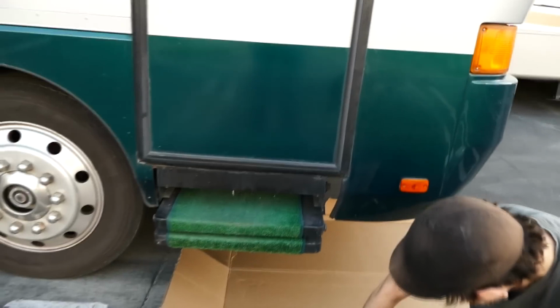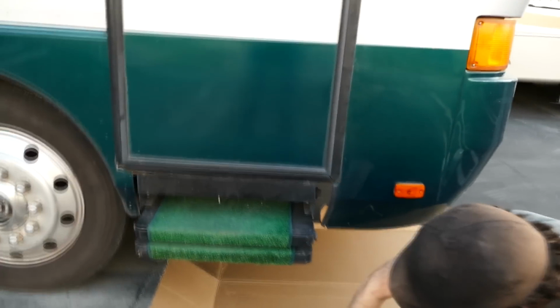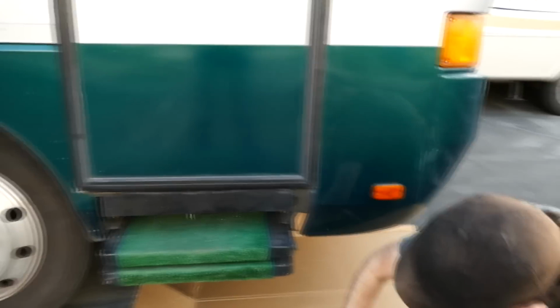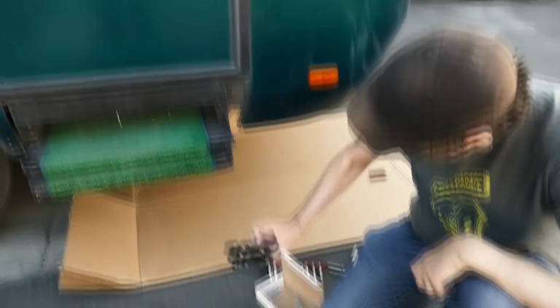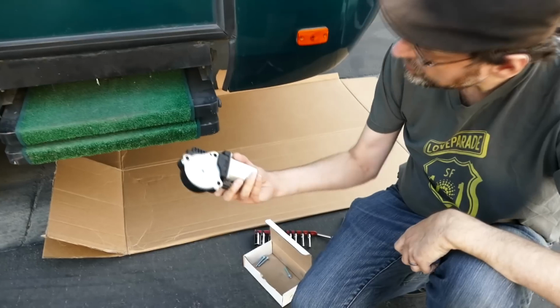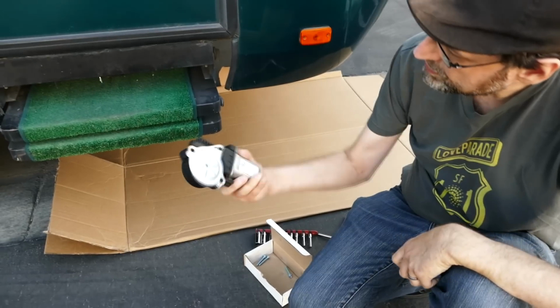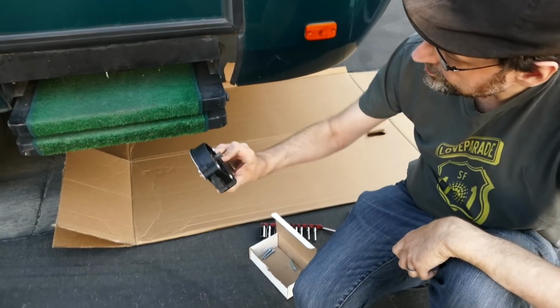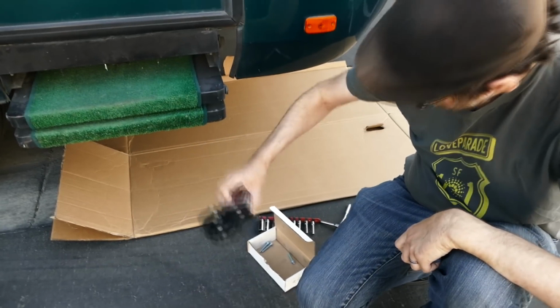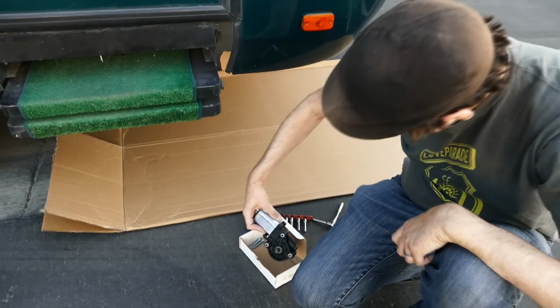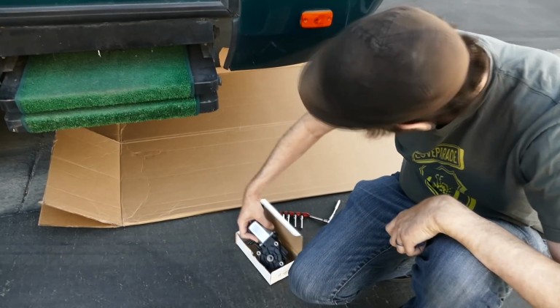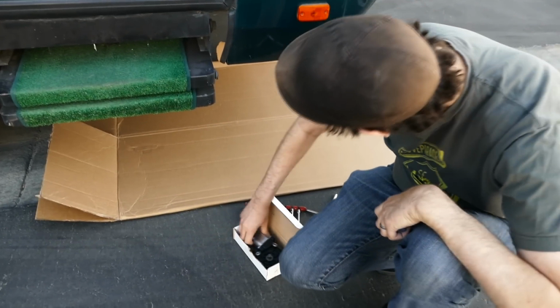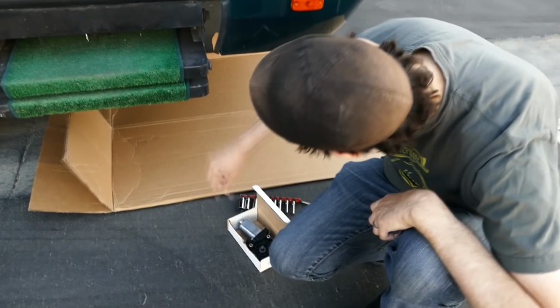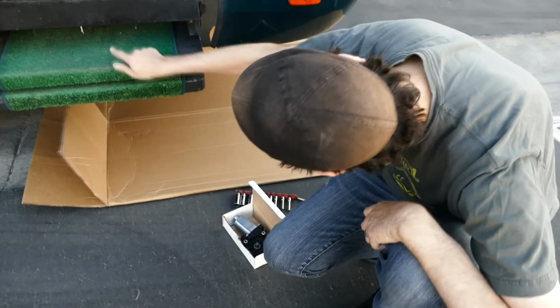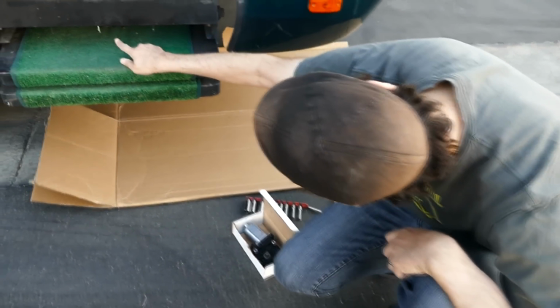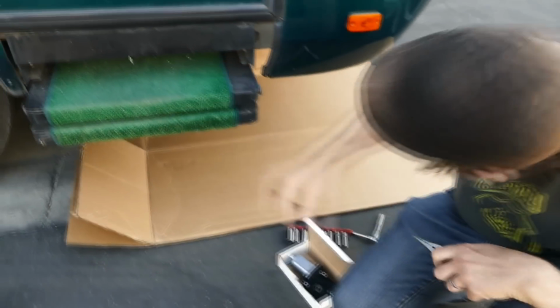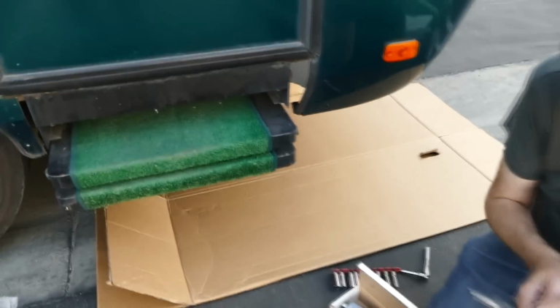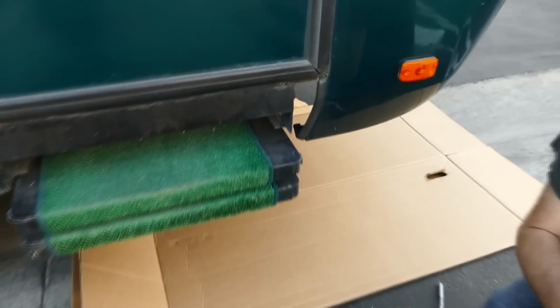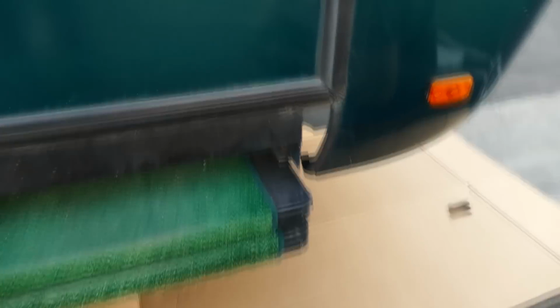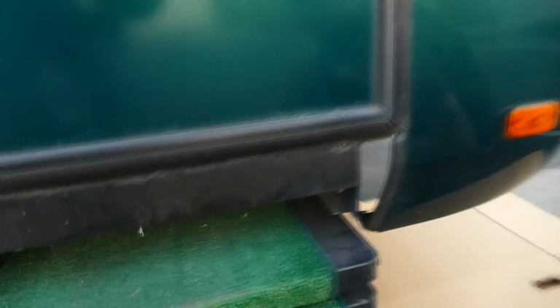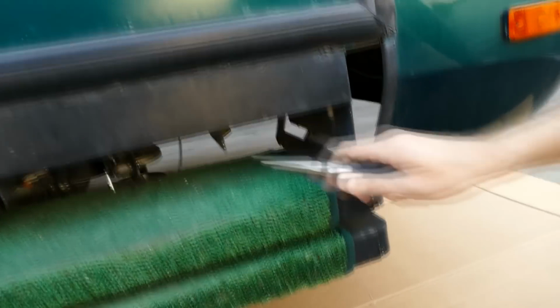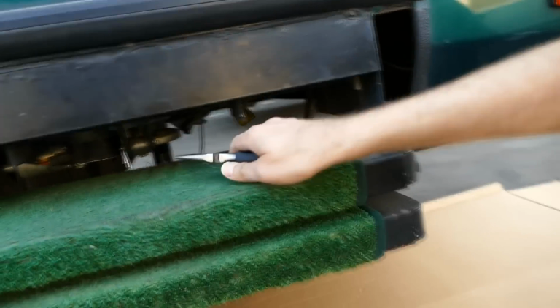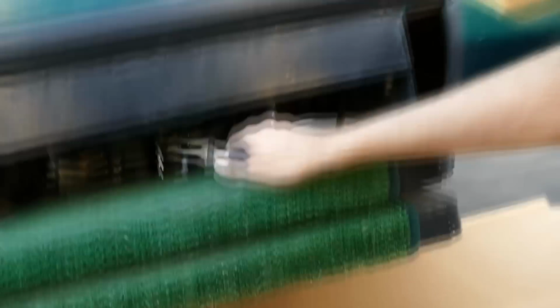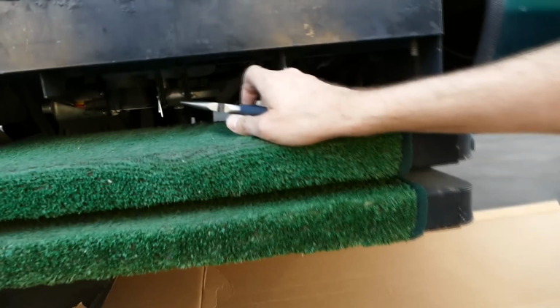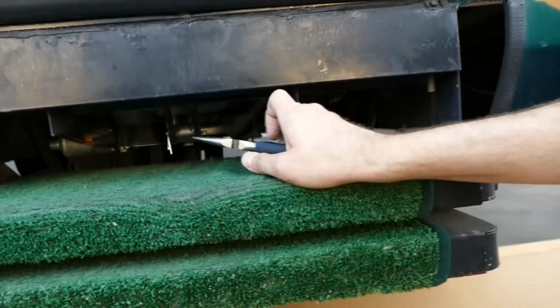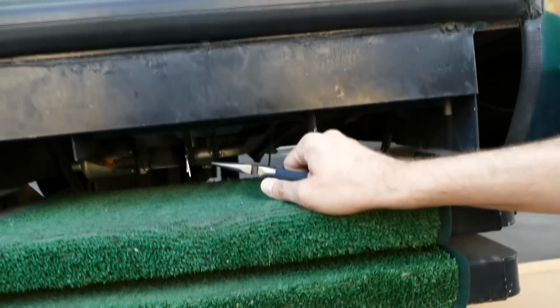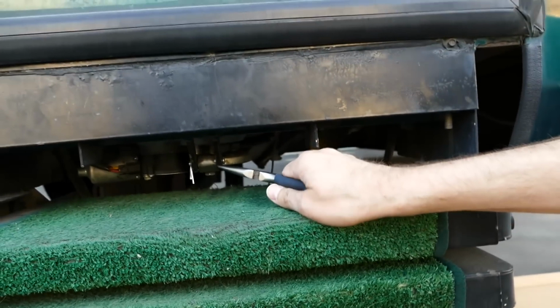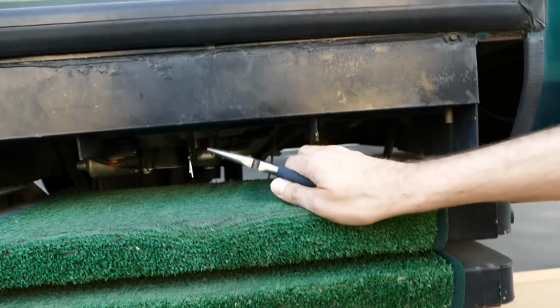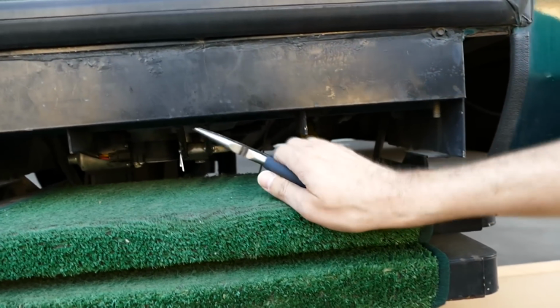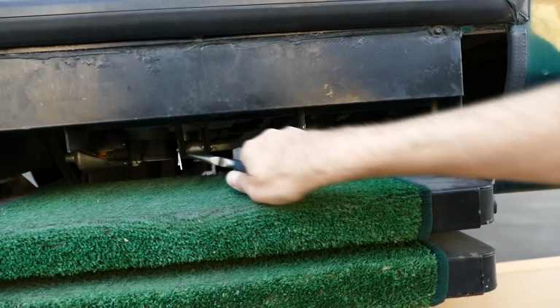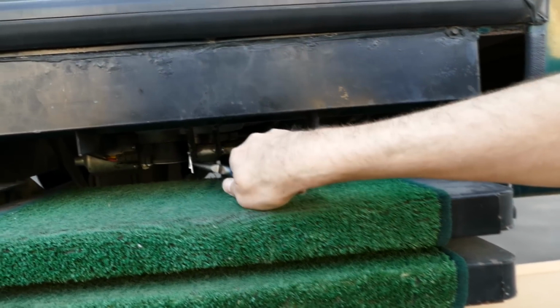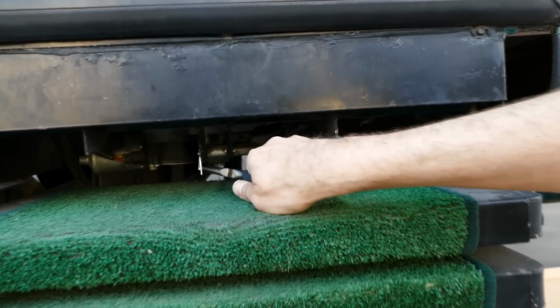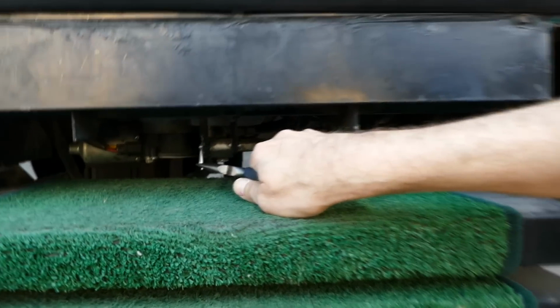Gear assembly. I got a new one, so we'll unbolt that and try to get it out of there. First, we have to take this pin off.